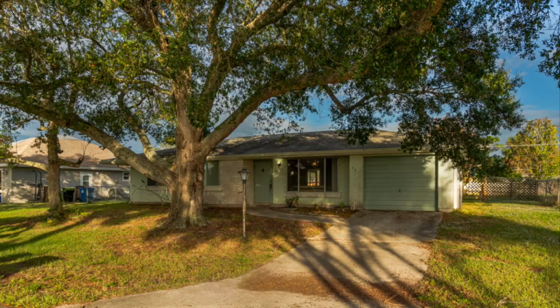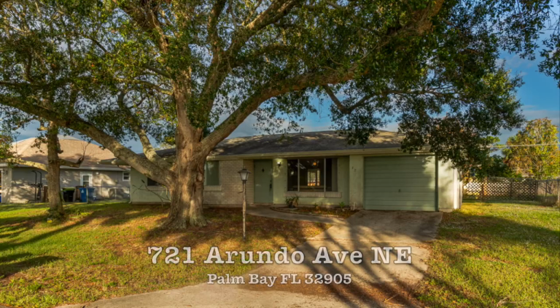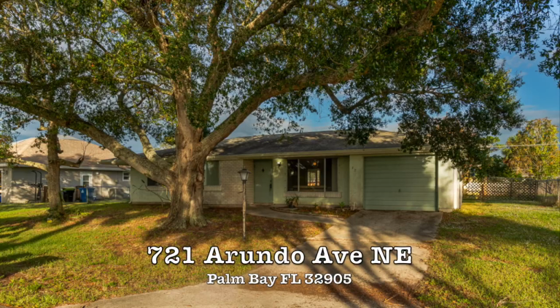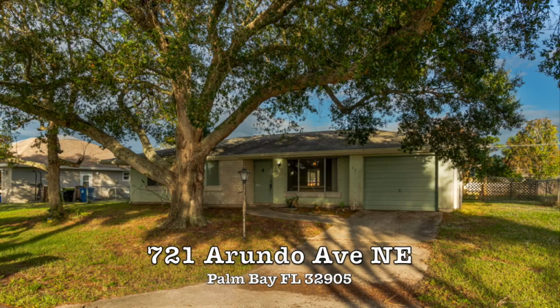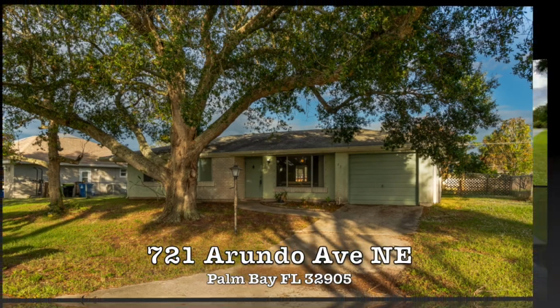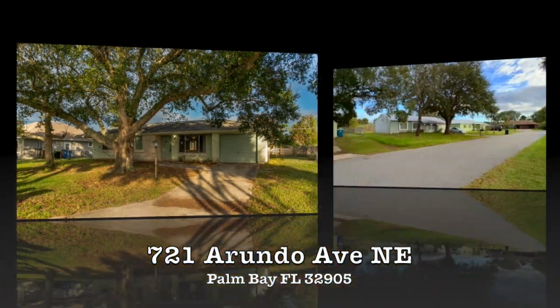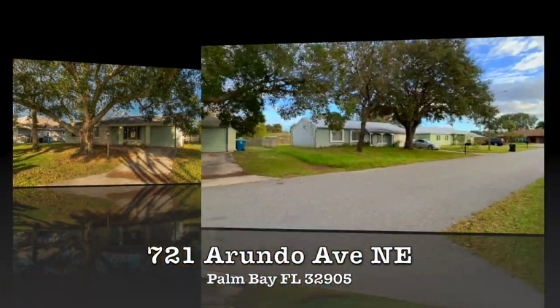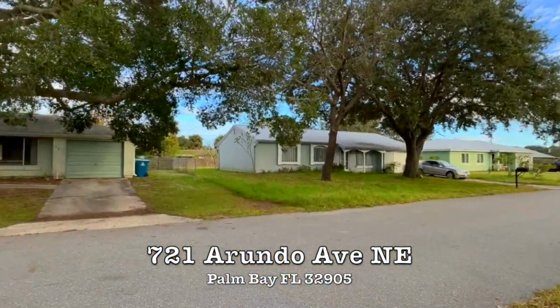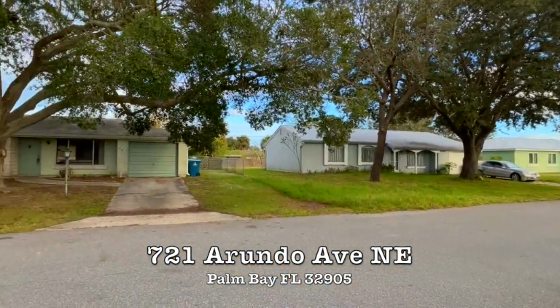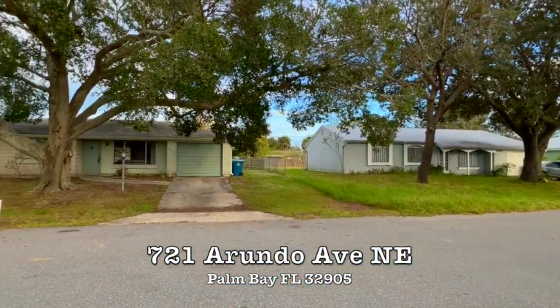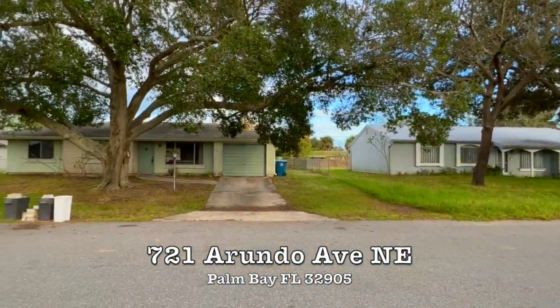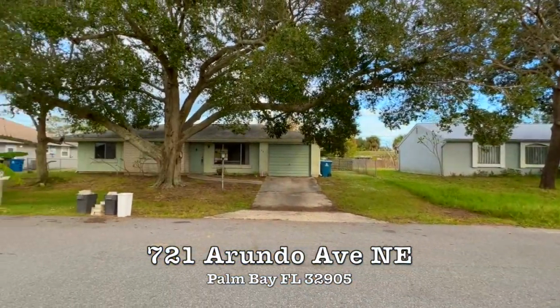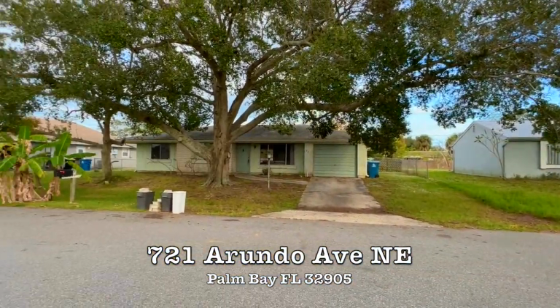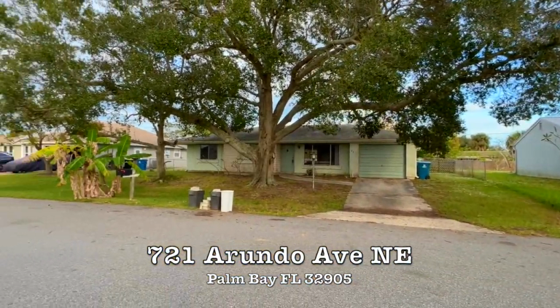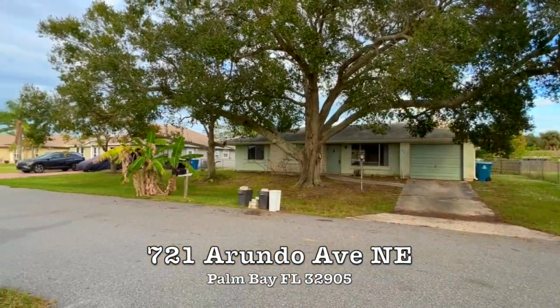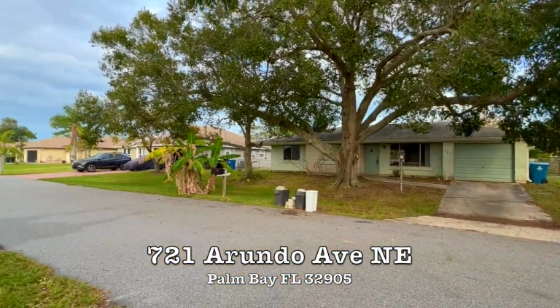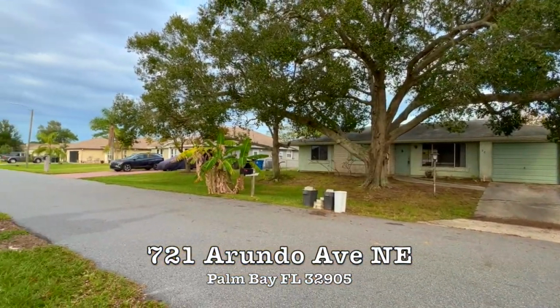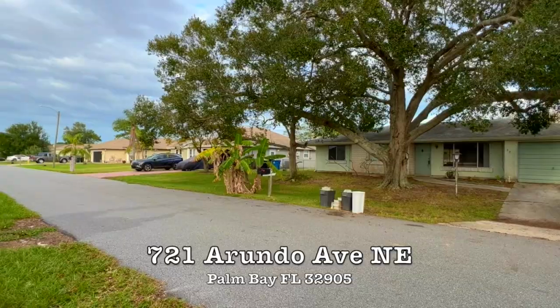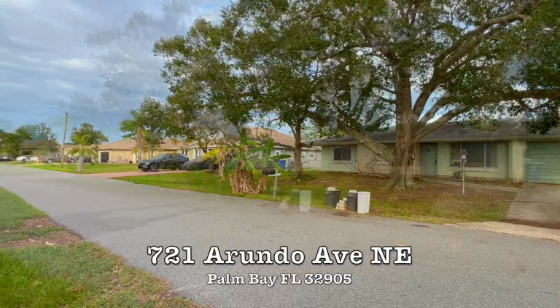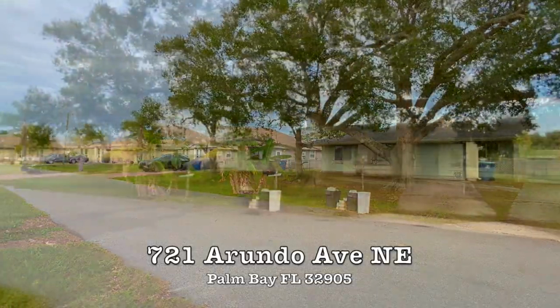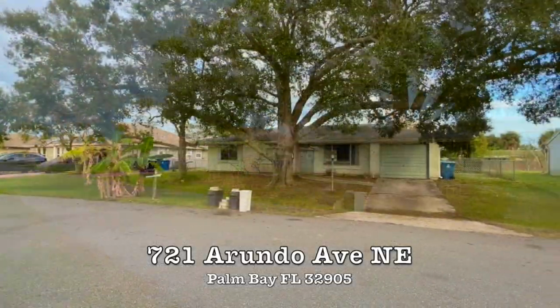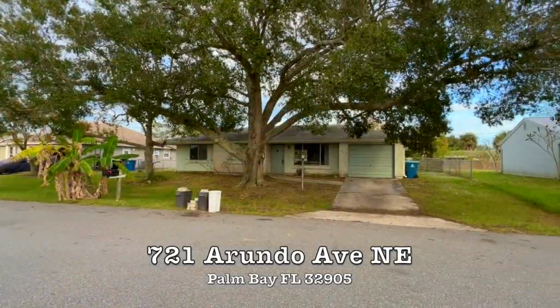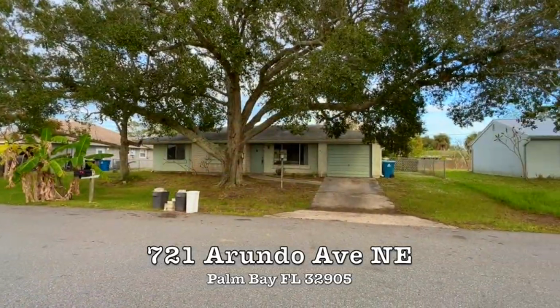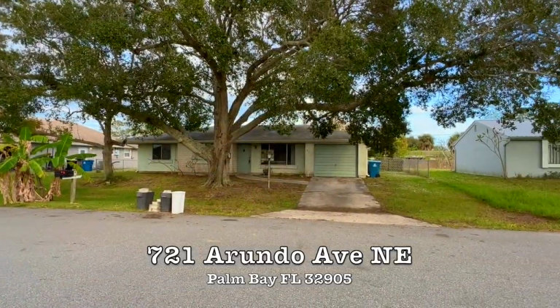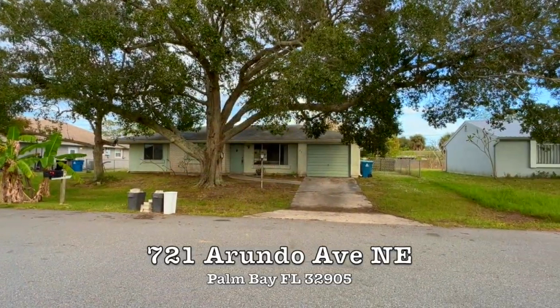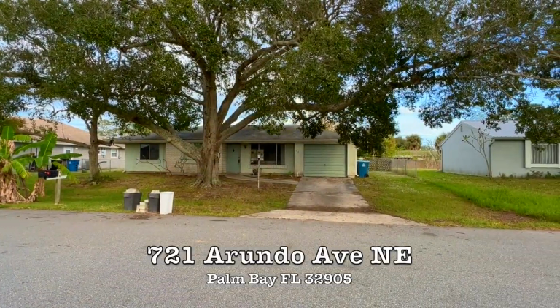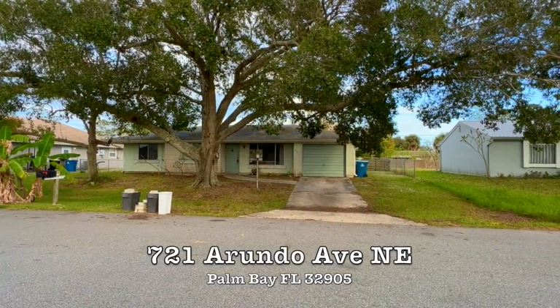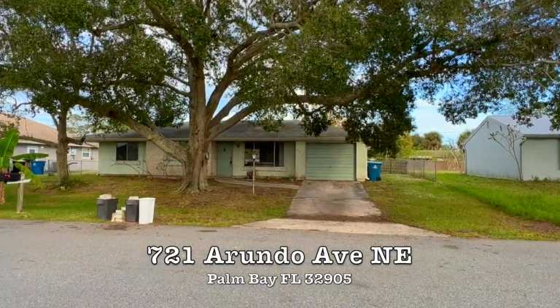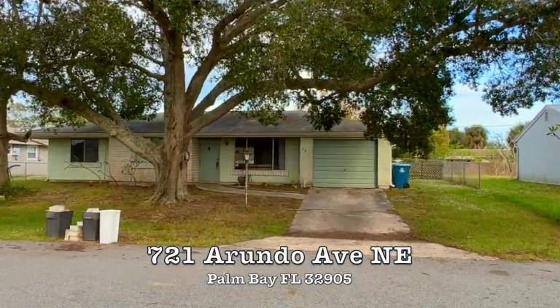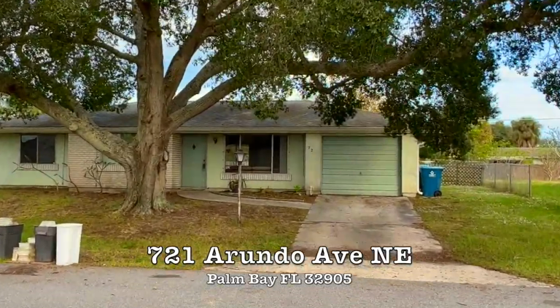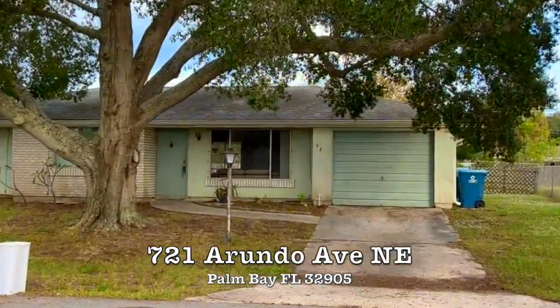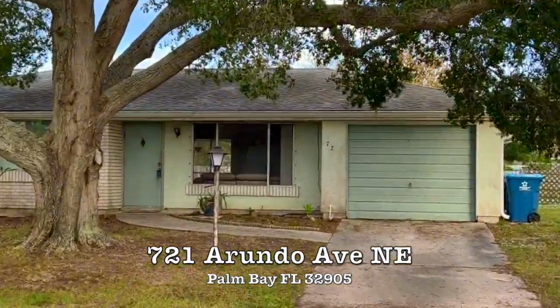Welcome to 721 Arundo Avenue, a charming 3 bedroom, 2 bath home situated in the northeast section of Palm Bay, canopied by a mature oak tree.